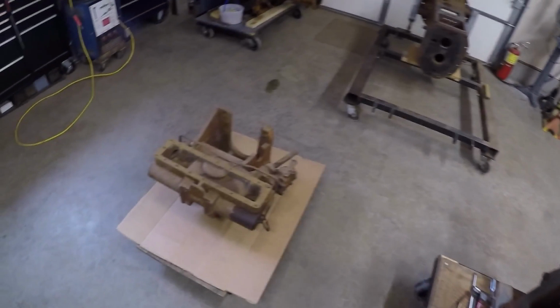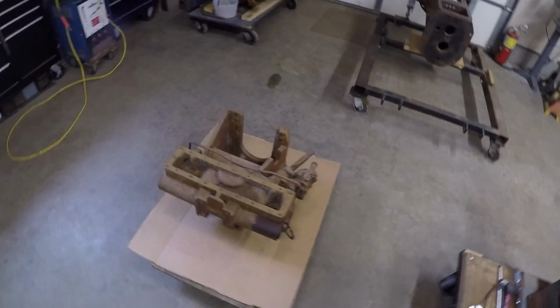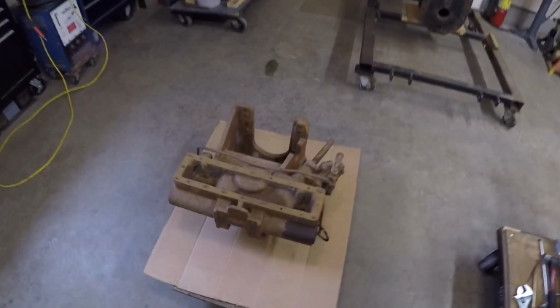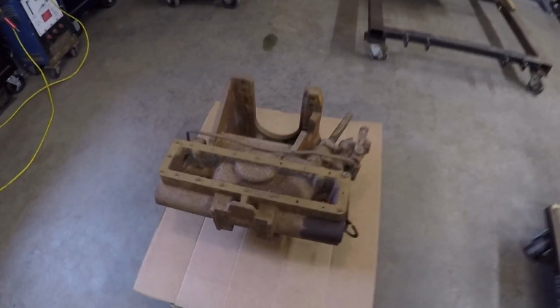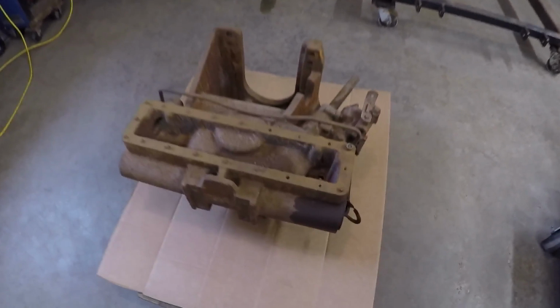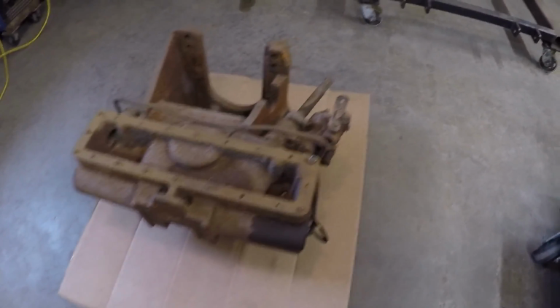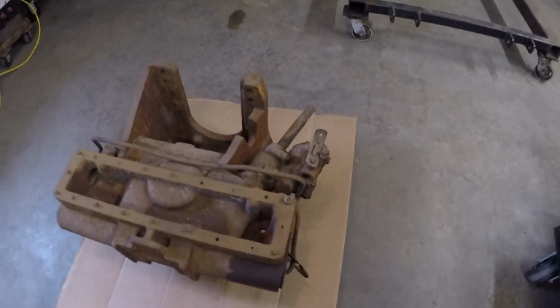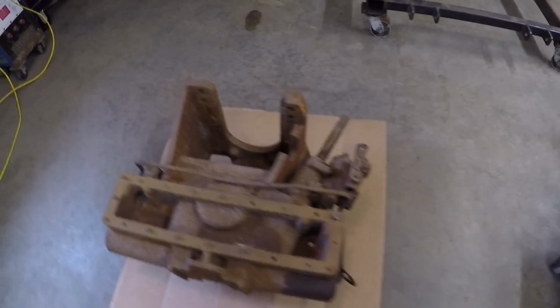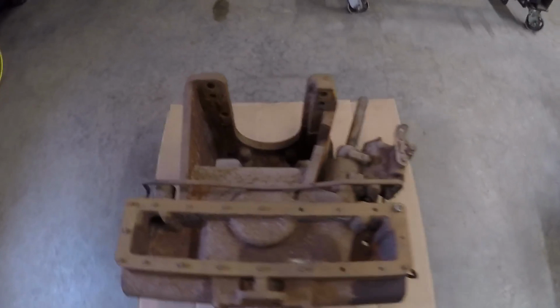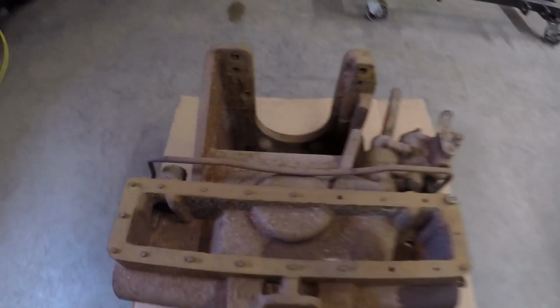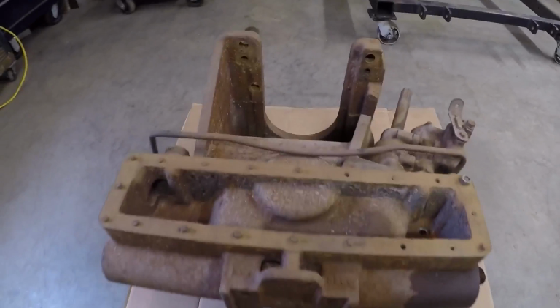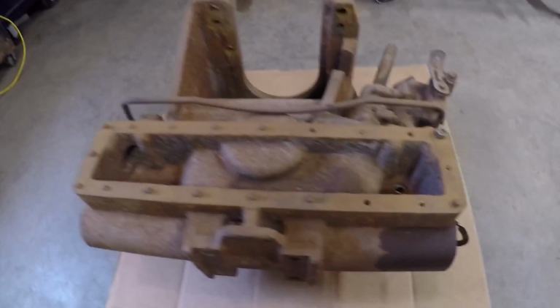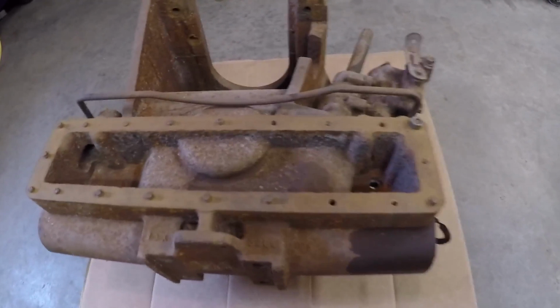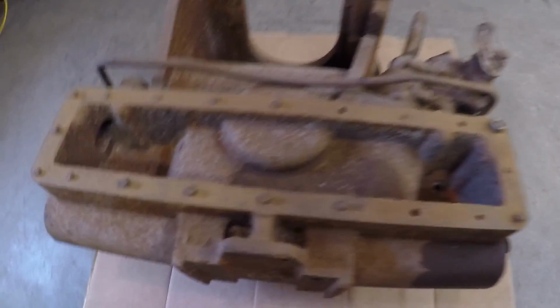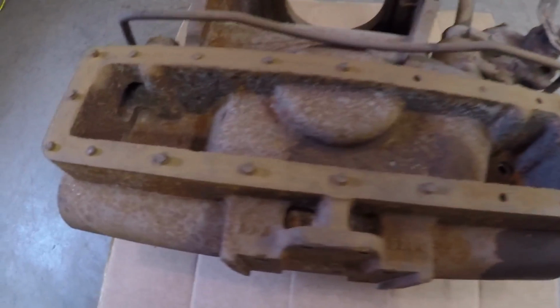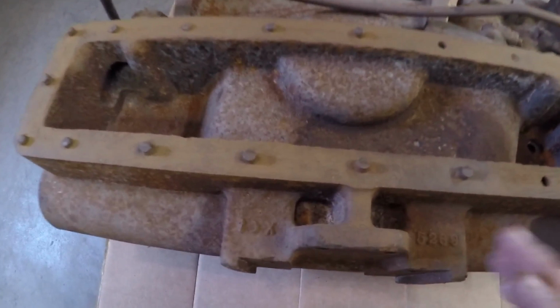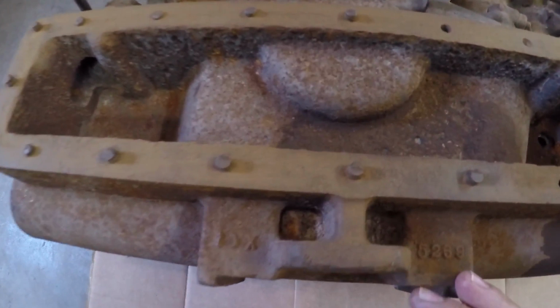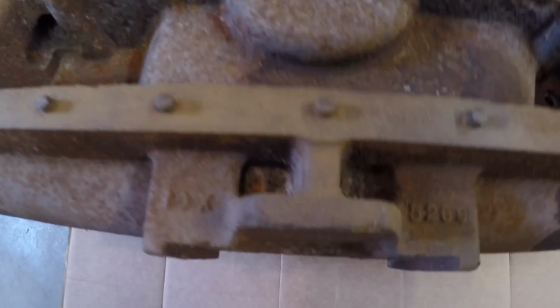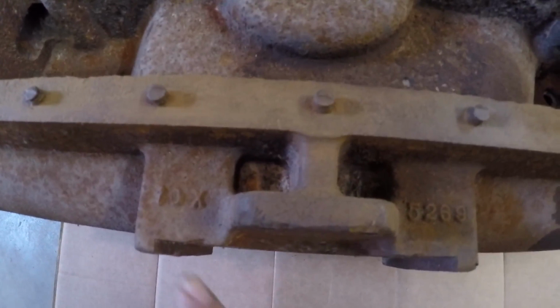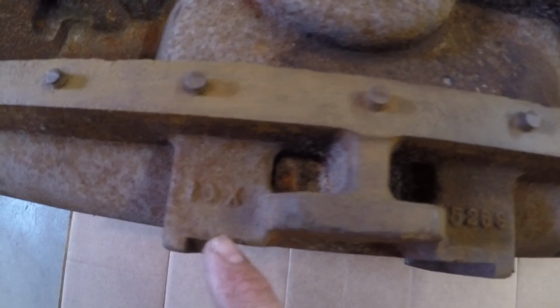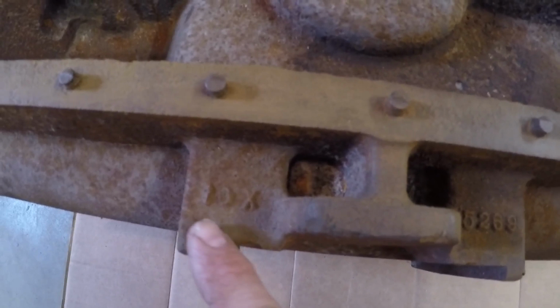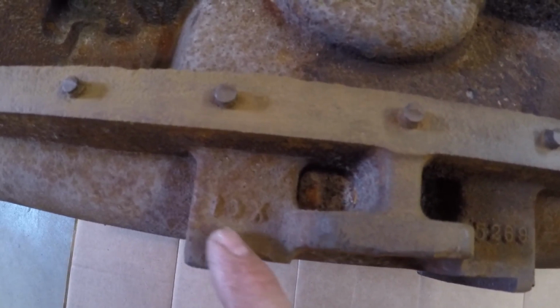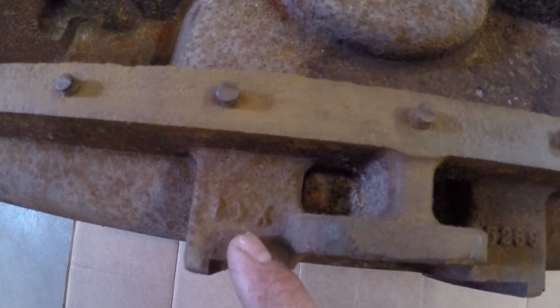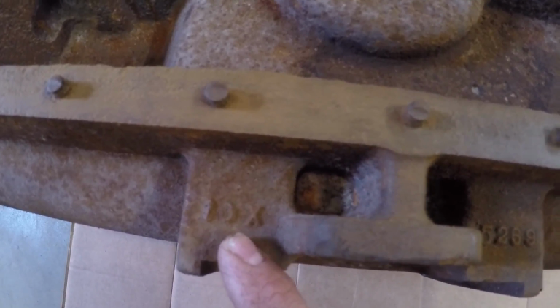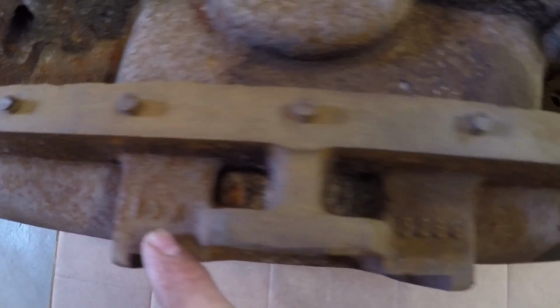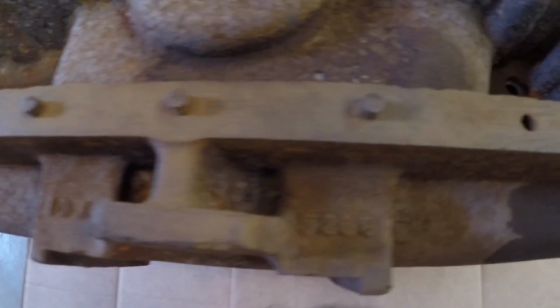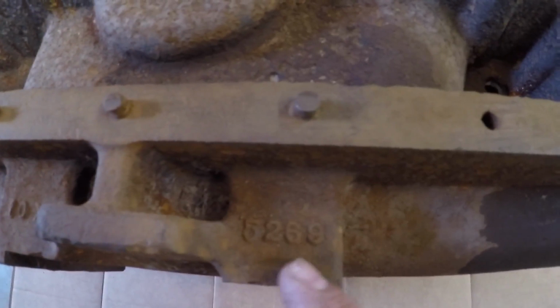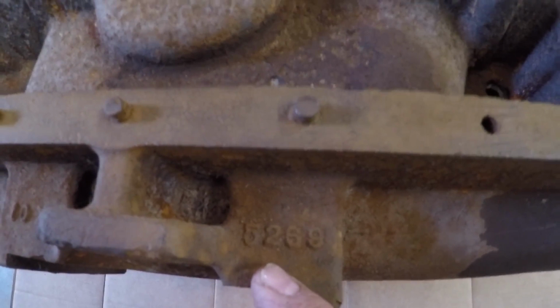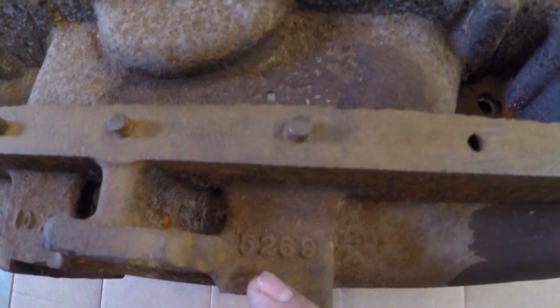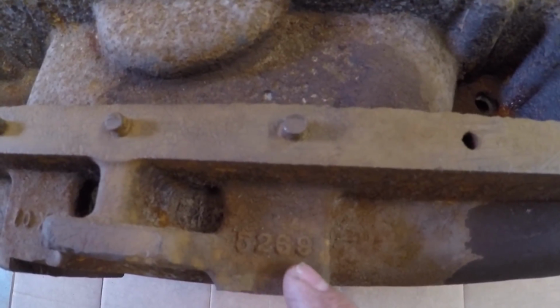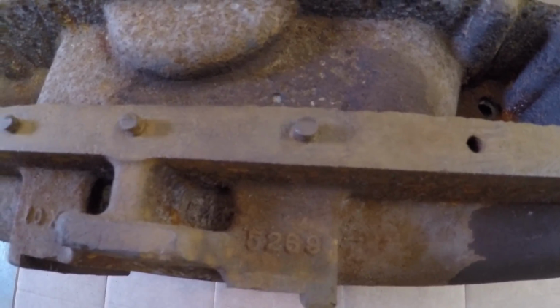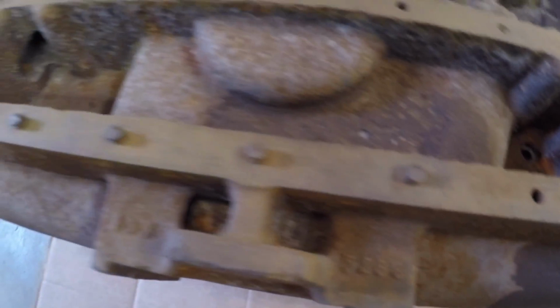I want to do just a quick walk around of the front steering bolster. This is another piece that's going to need a lot of help. It's a casting I would really like to use because it also has a prototype casting number on it — looks like 5269.